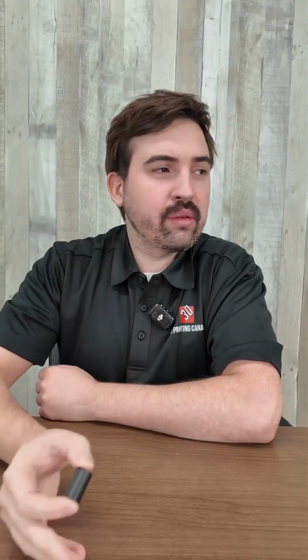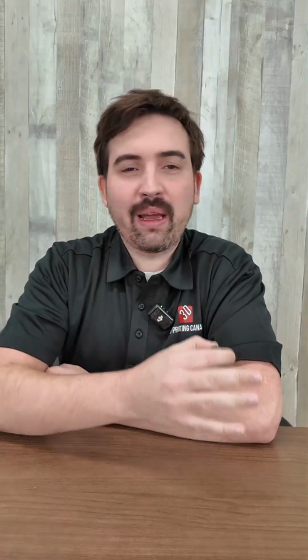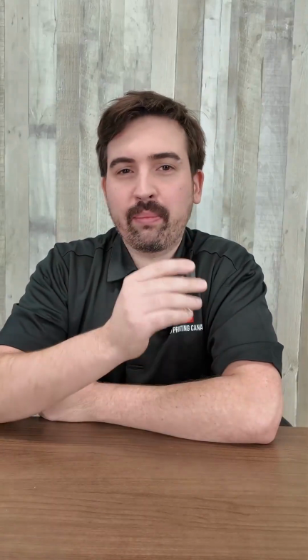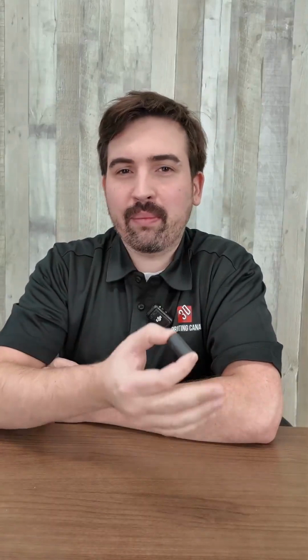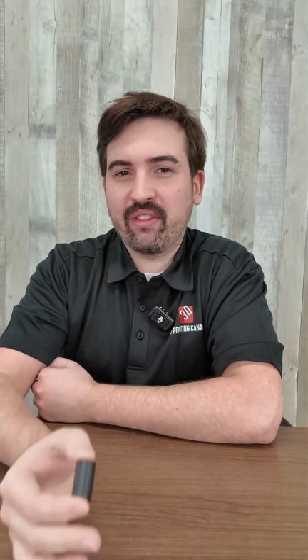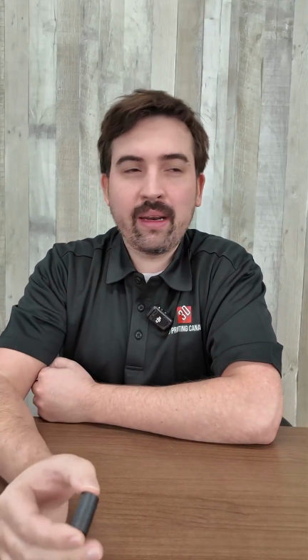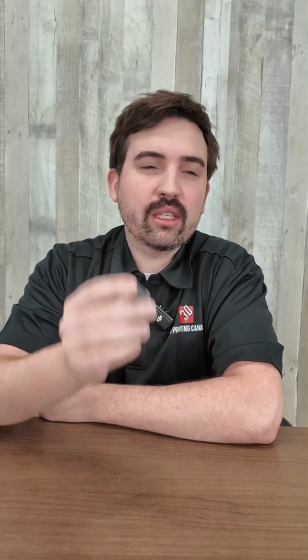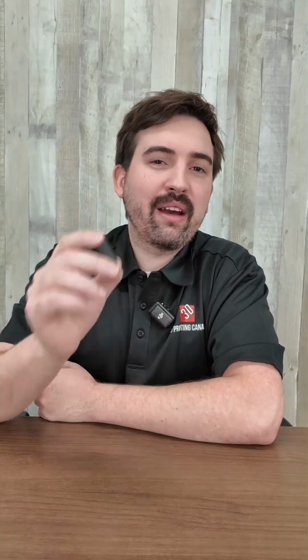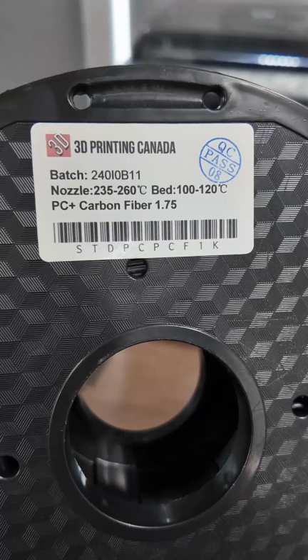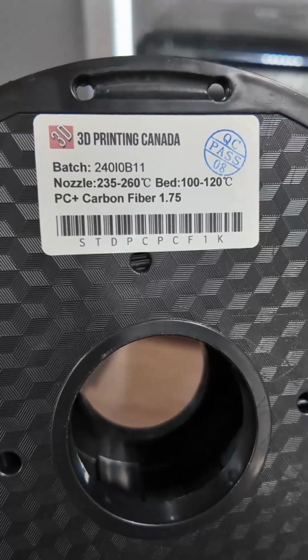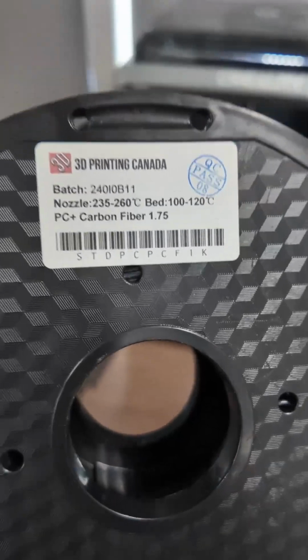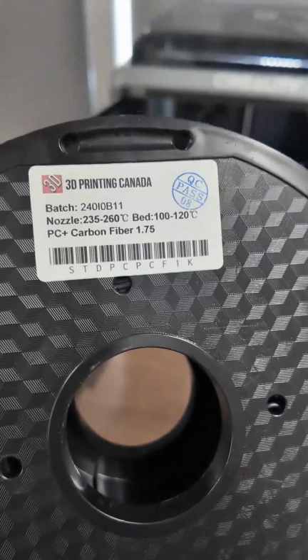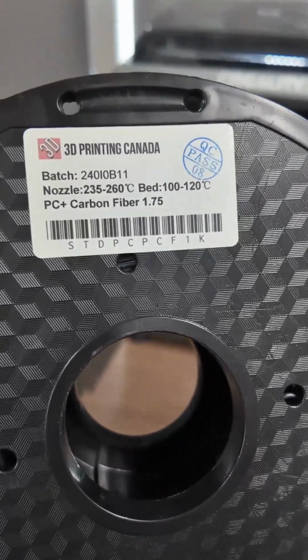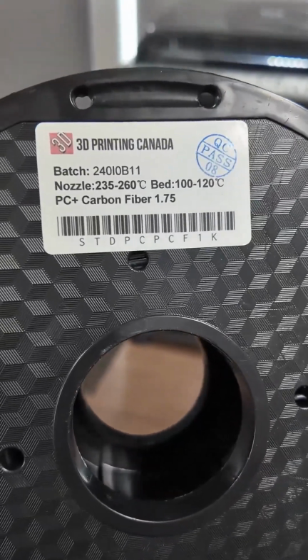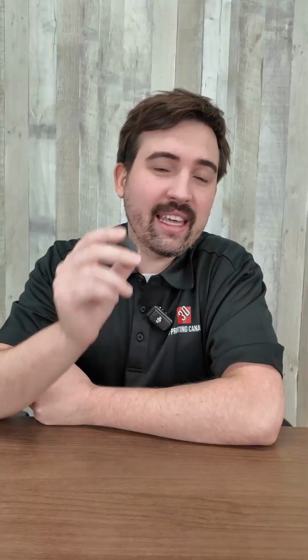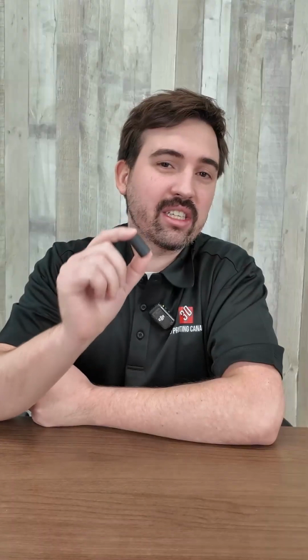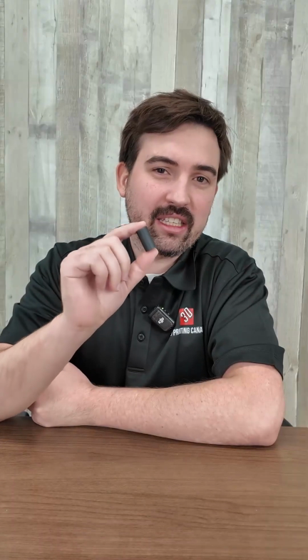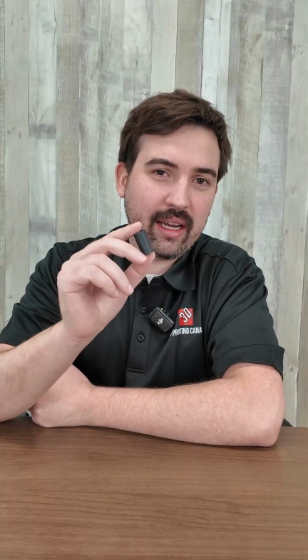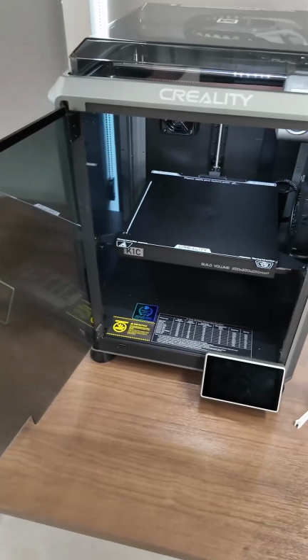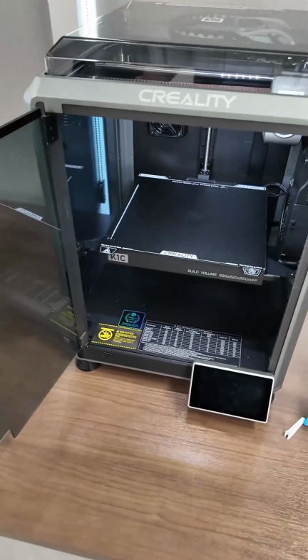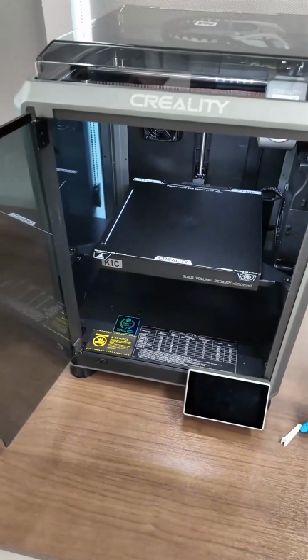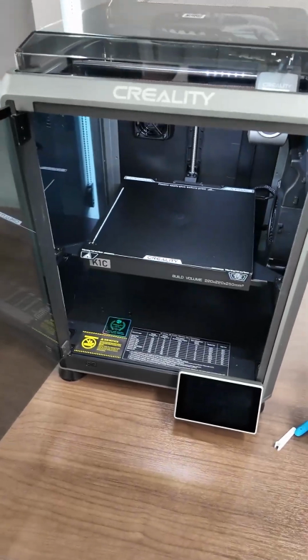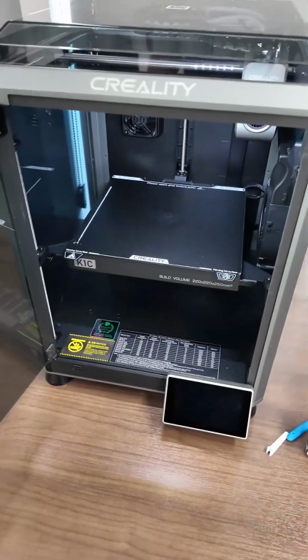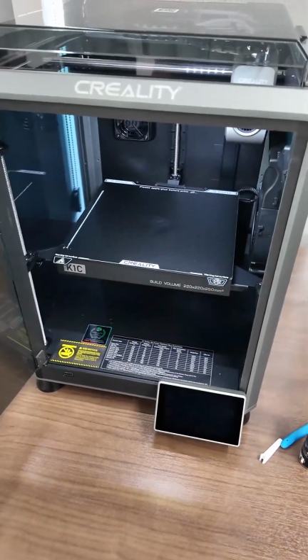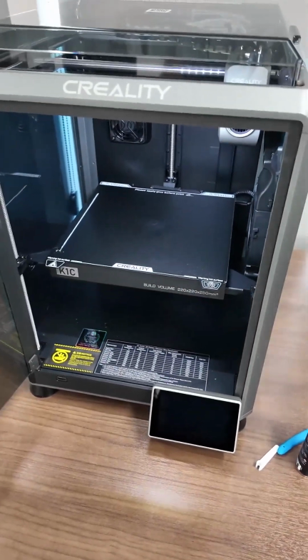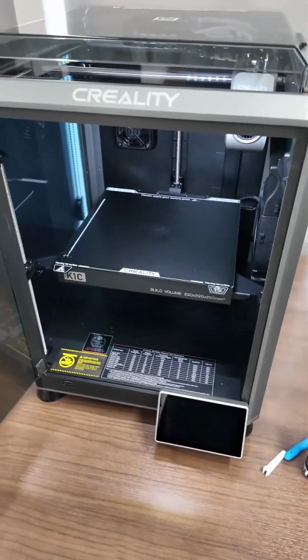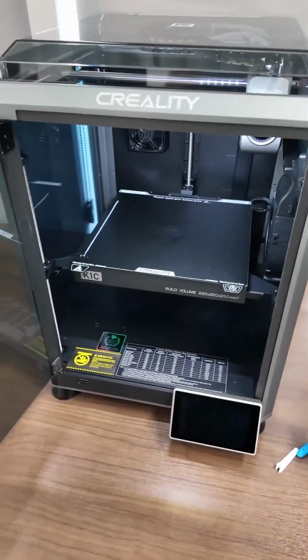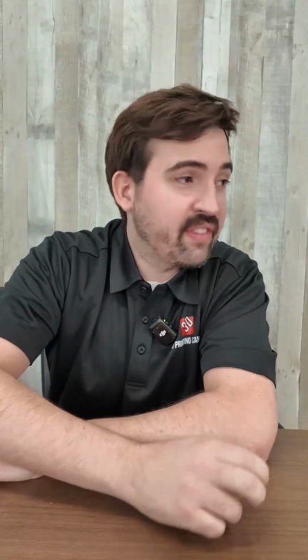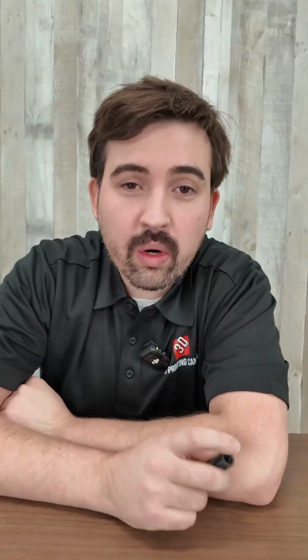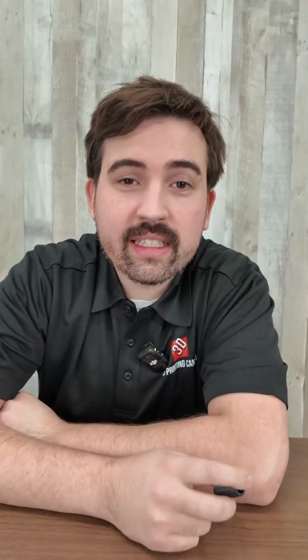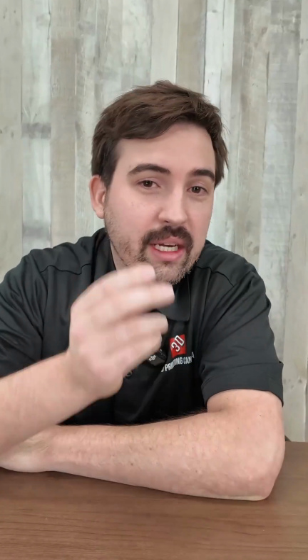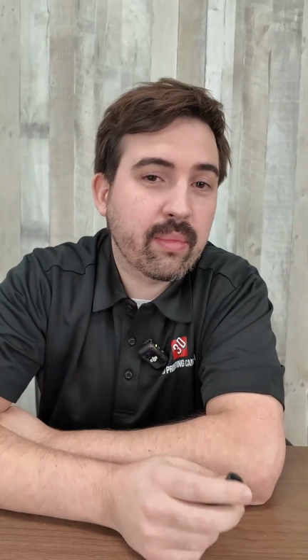That one was just made from your basic PLA filament, but this one's made from polycarbonate plus carbon fiber, and I think it has a good chance of working. I printed this socket on my K1C printer, and it did a pretty good job at it. If this works, this could be groundbreaking.